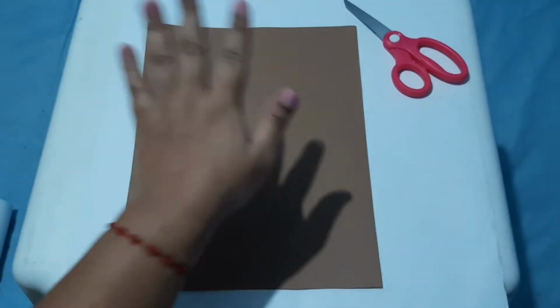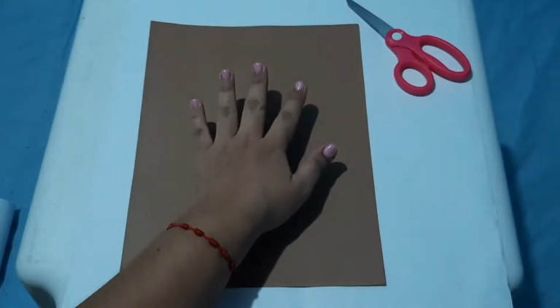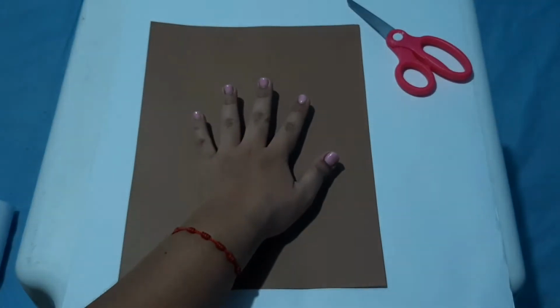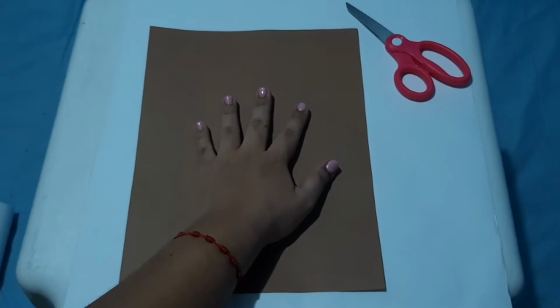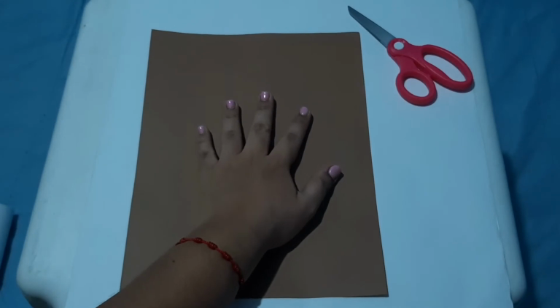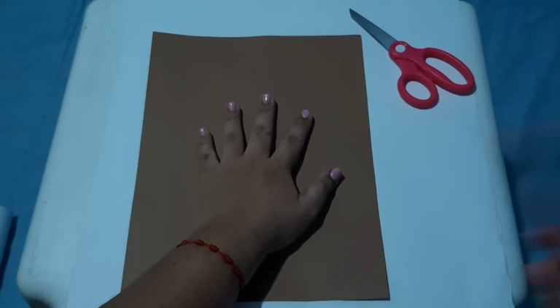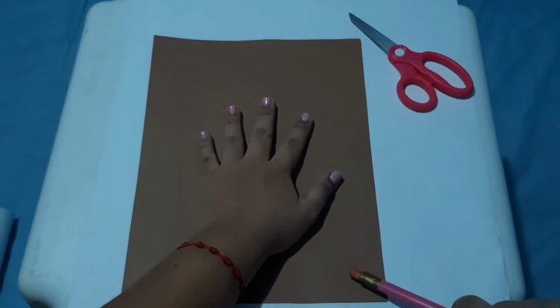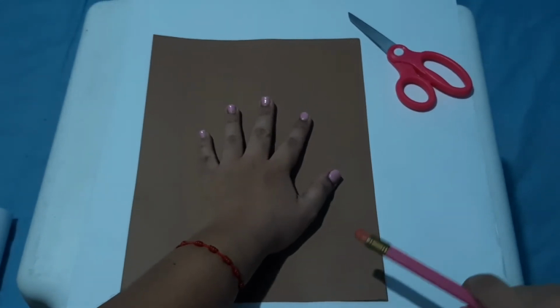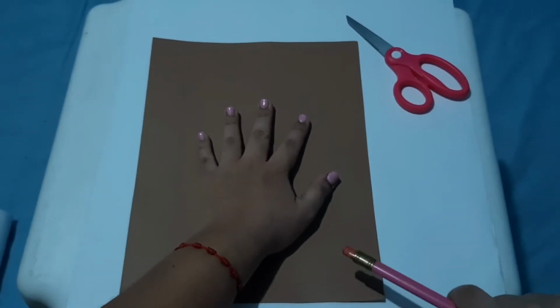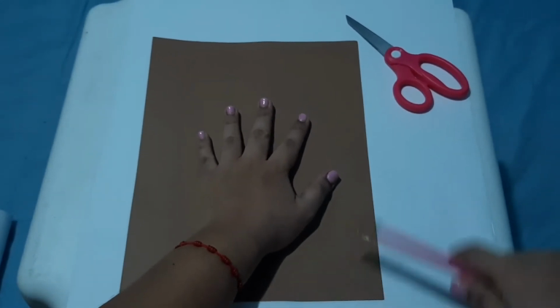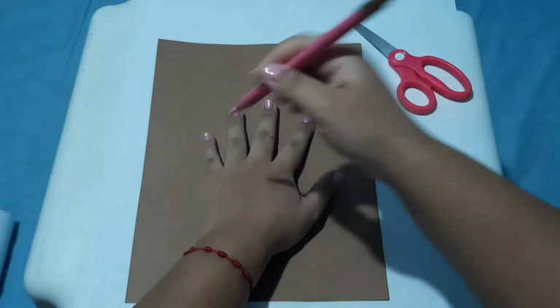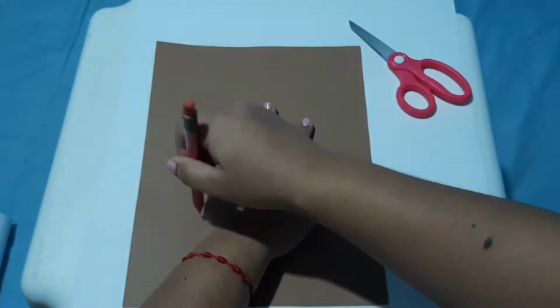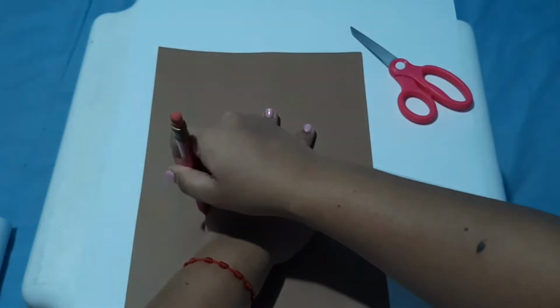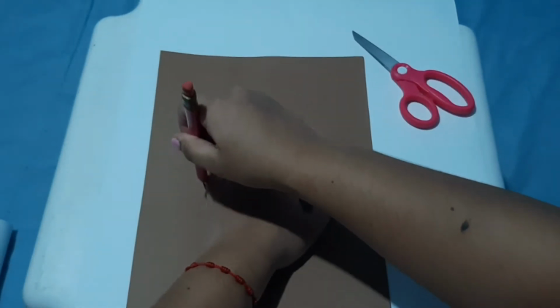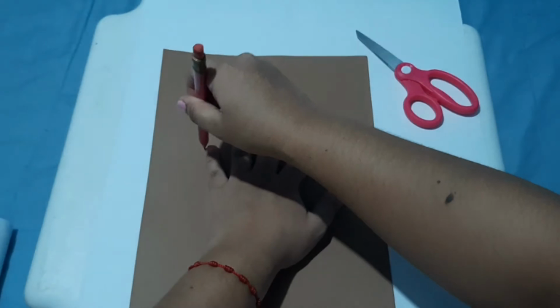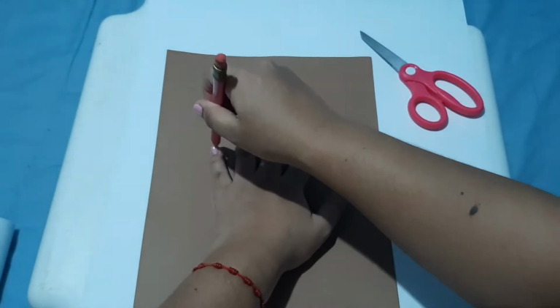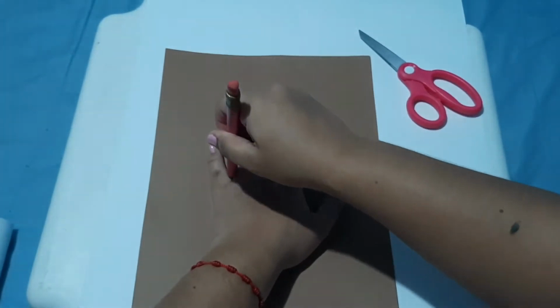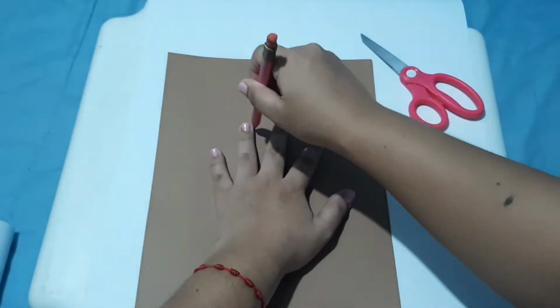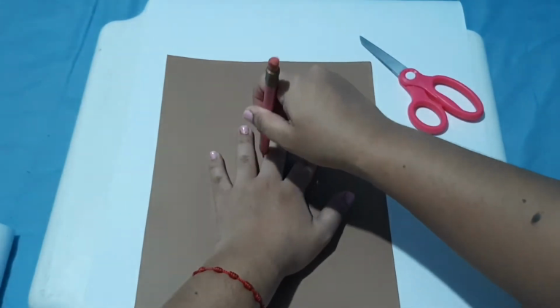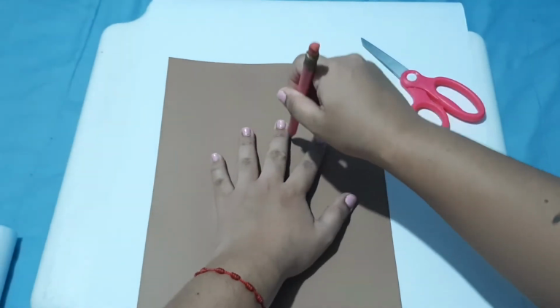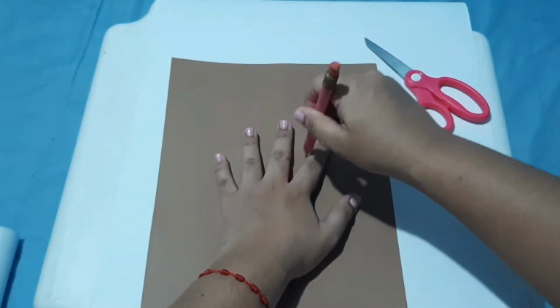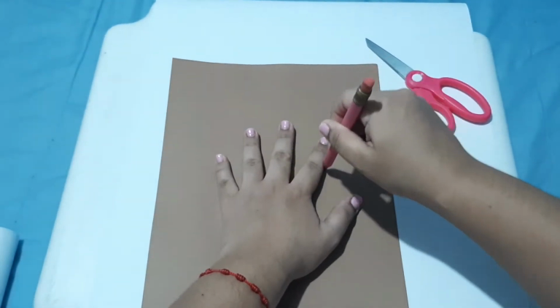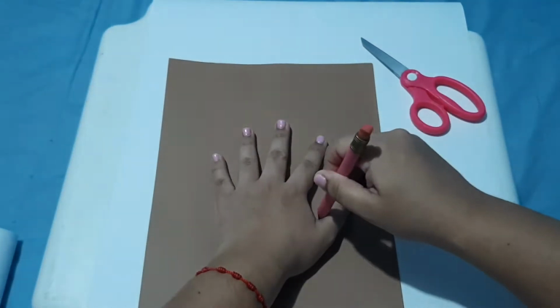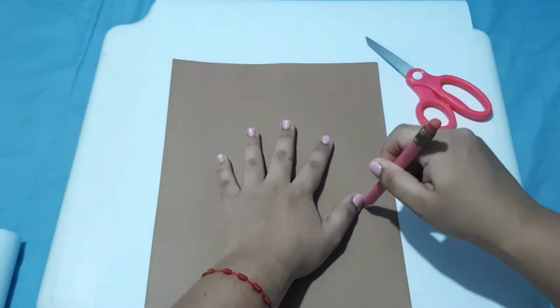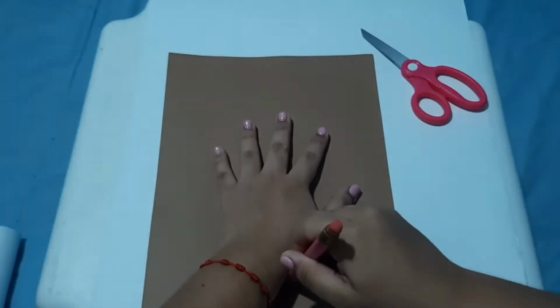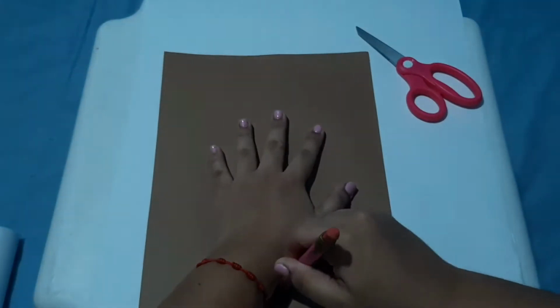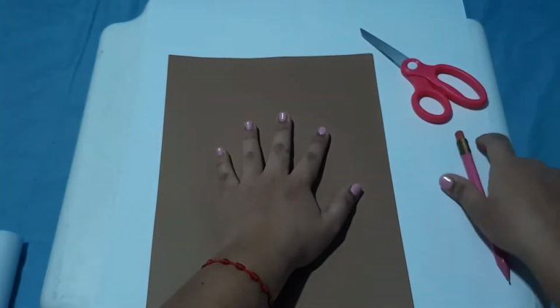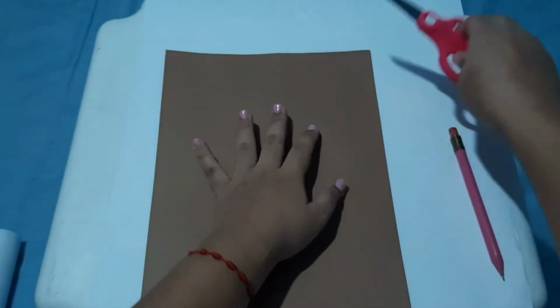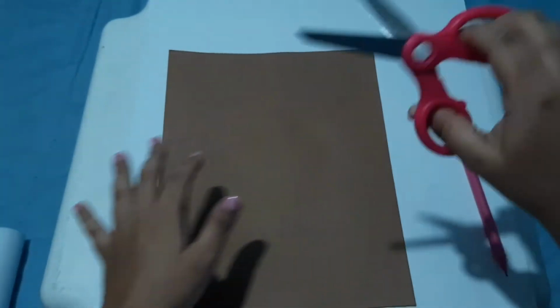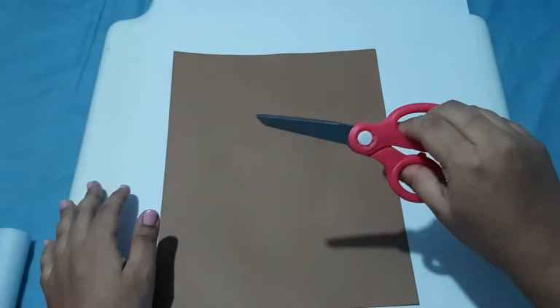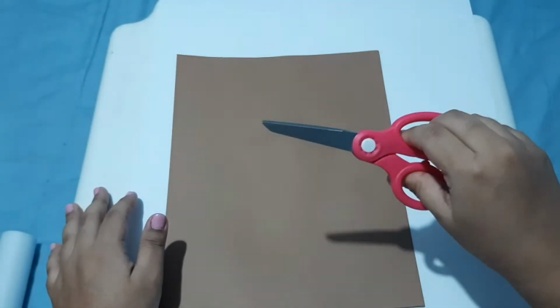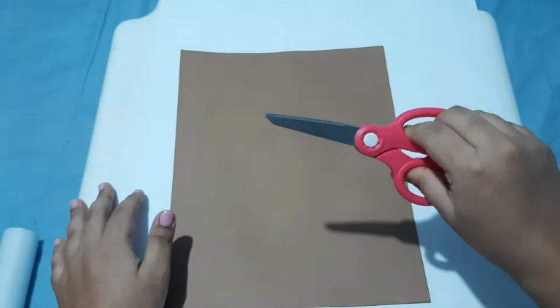Now, draw your hand on the brown paper and cut it with the scissors.